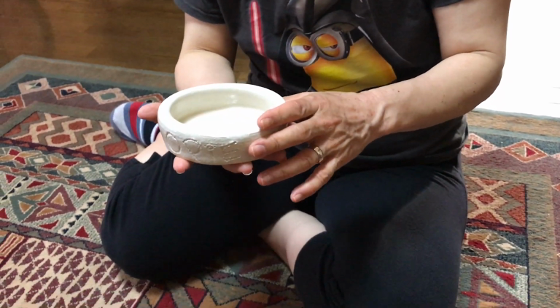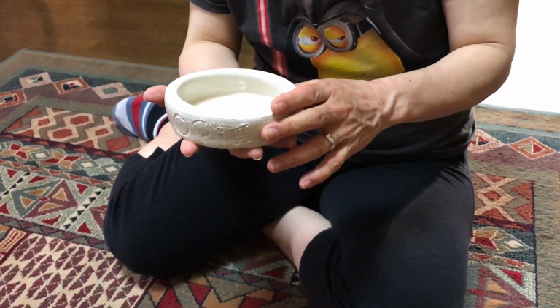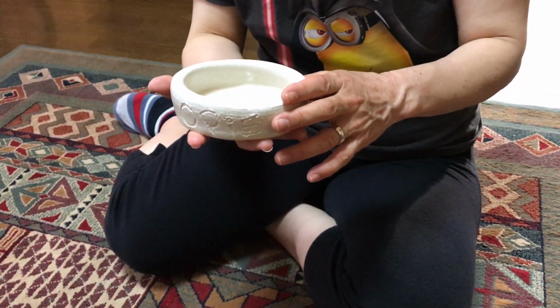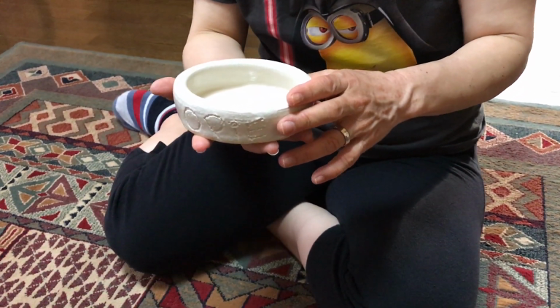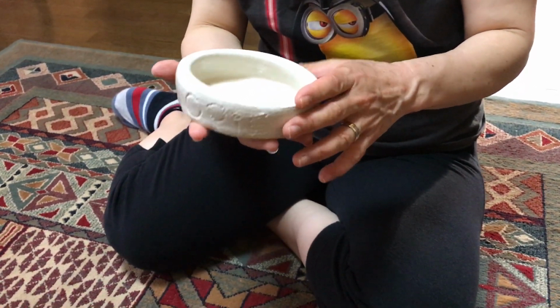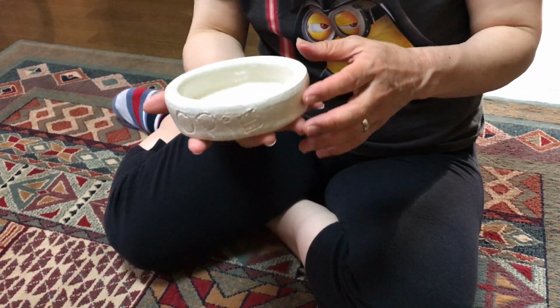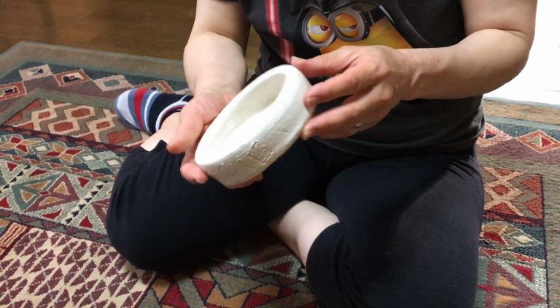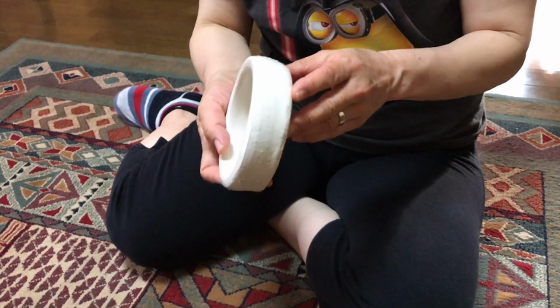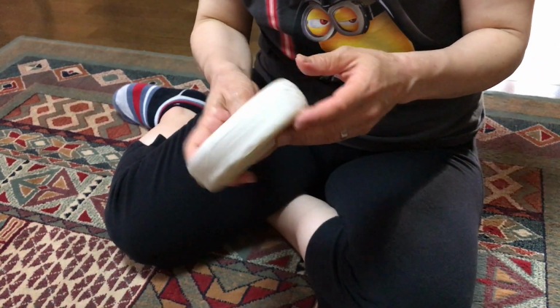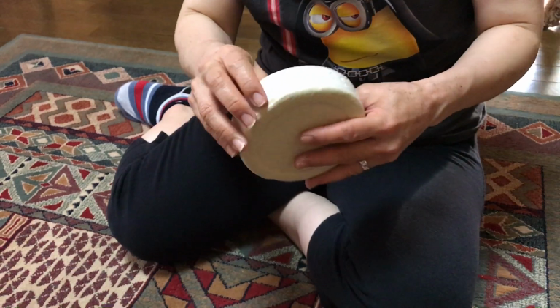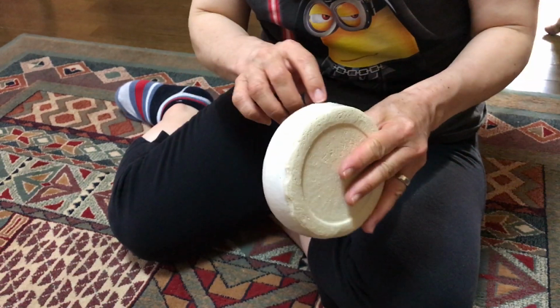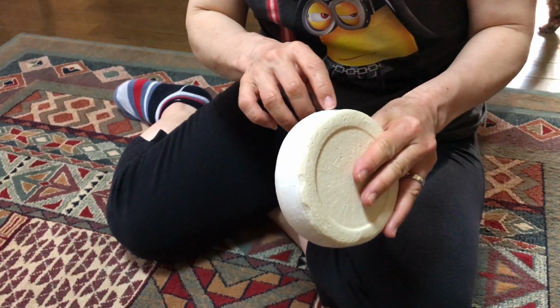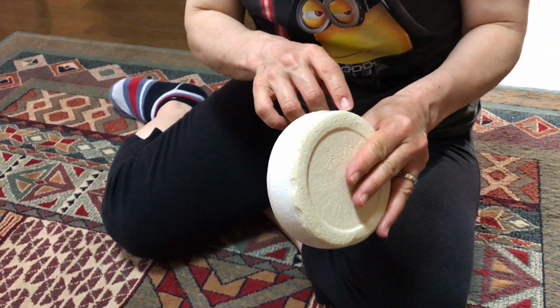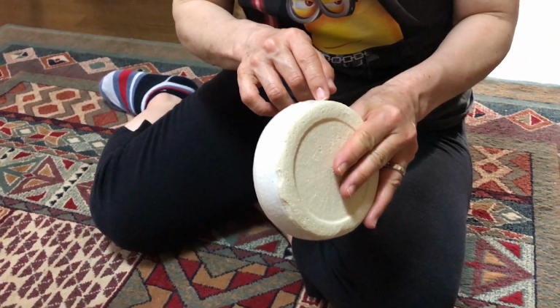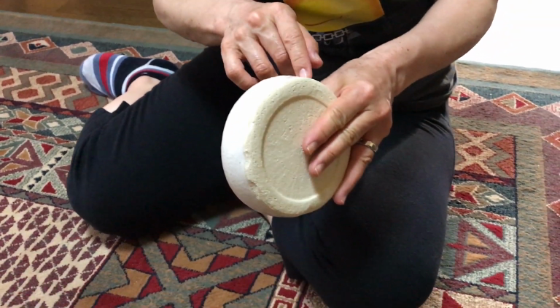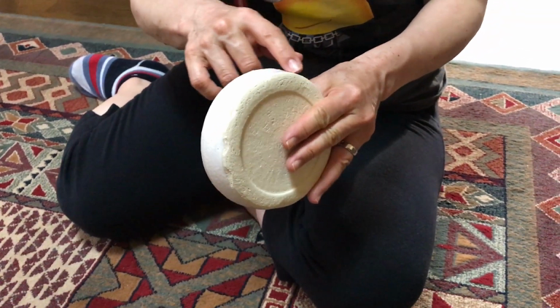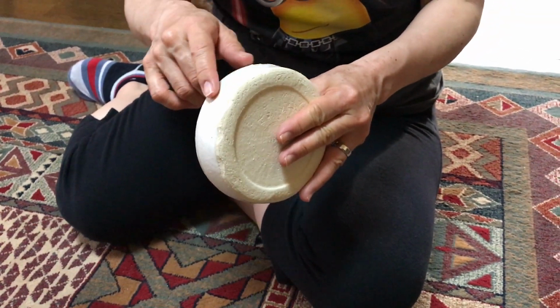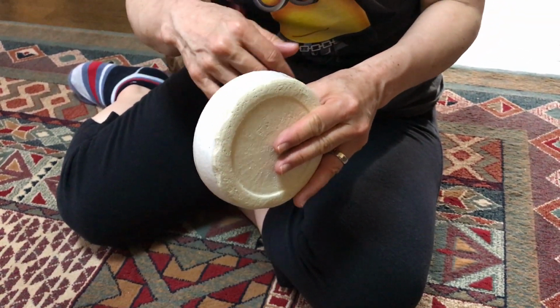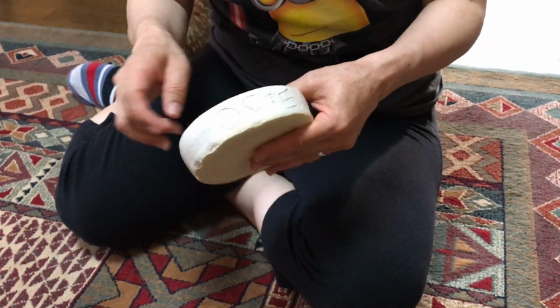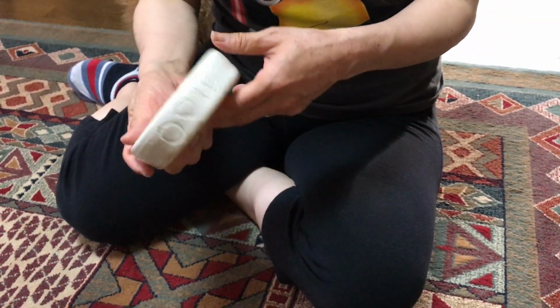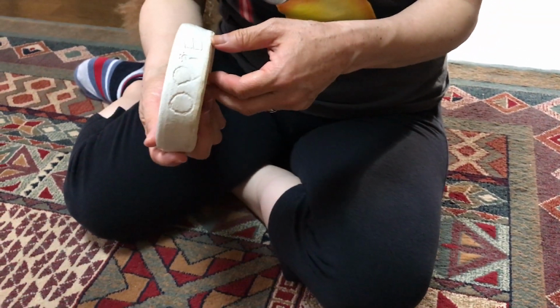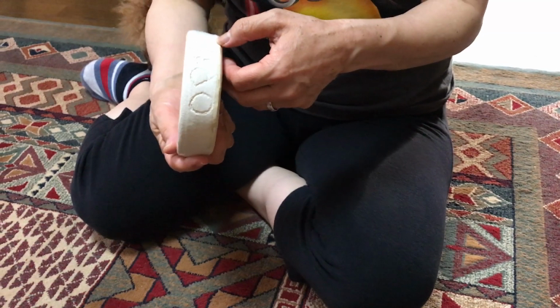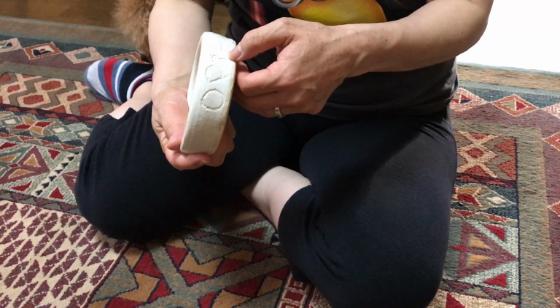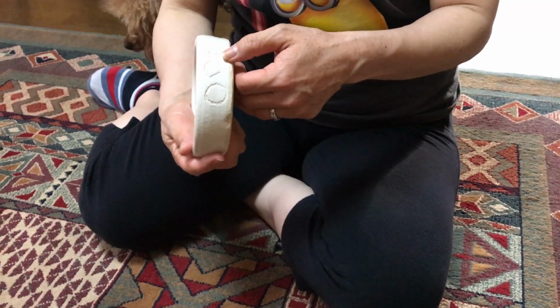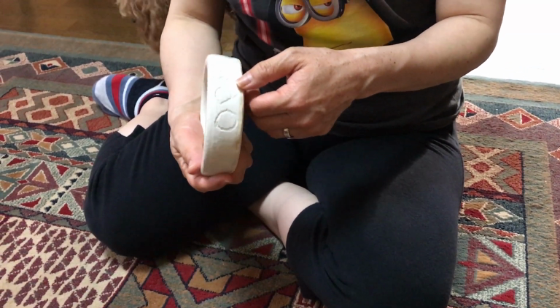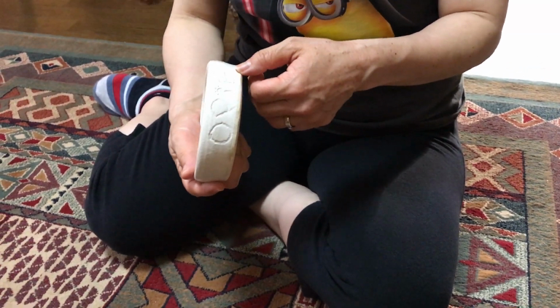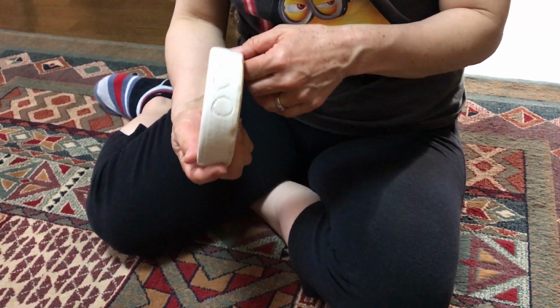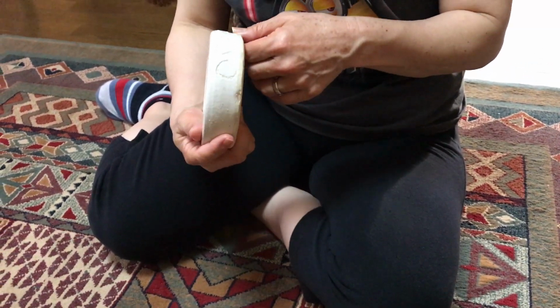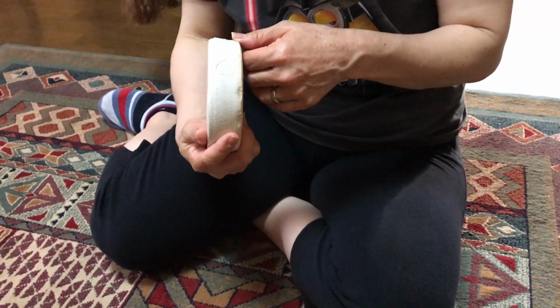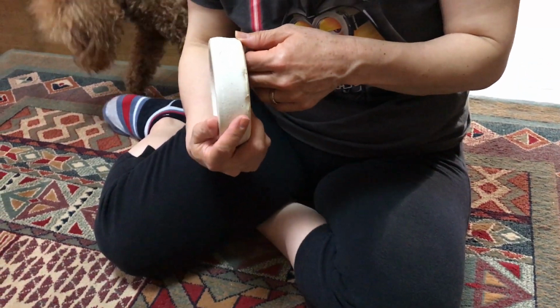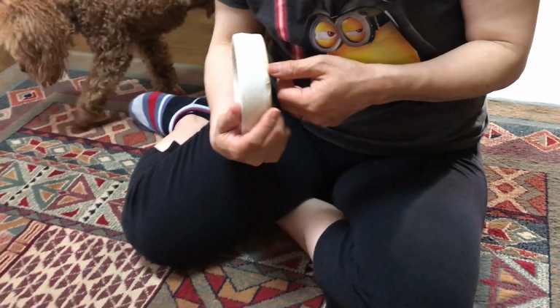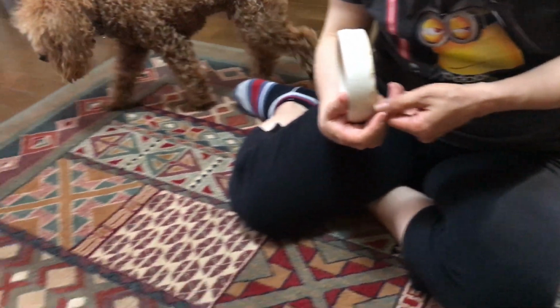I wish they would have sanded his name a little better. Yeah, to get the rough edges off. After they cooked it, they could have sanded off the rough edges, you know?